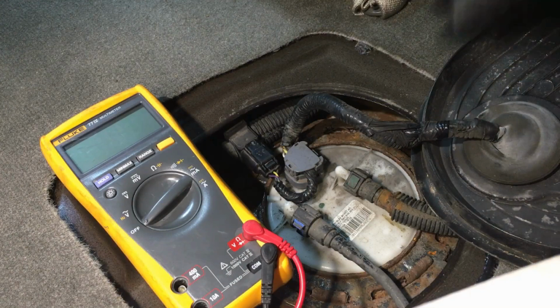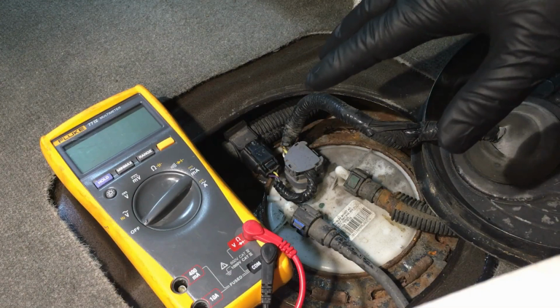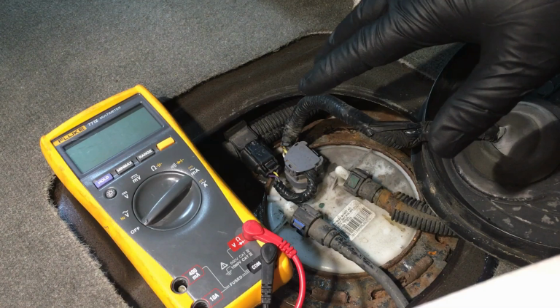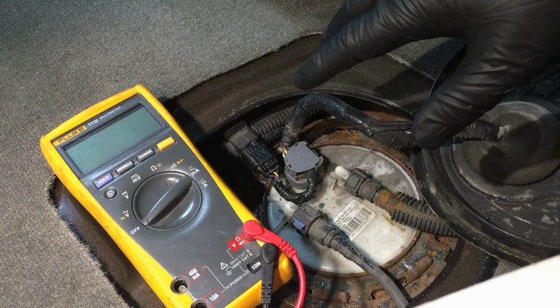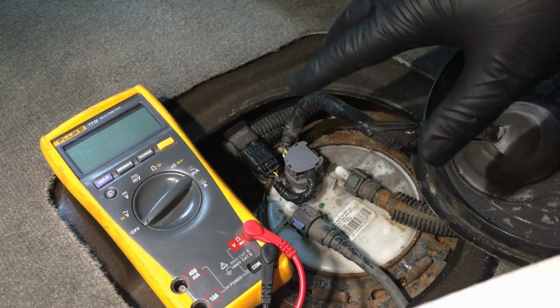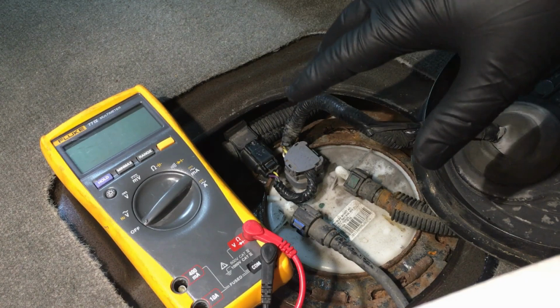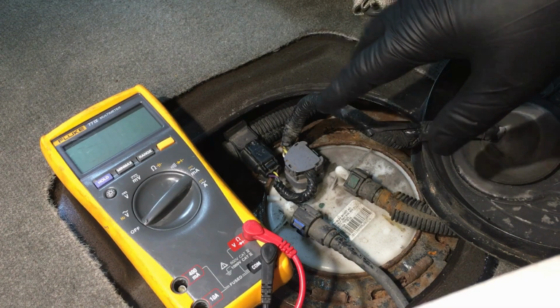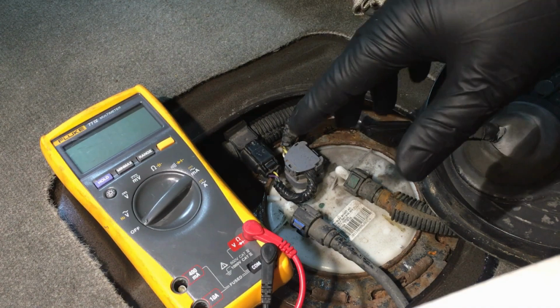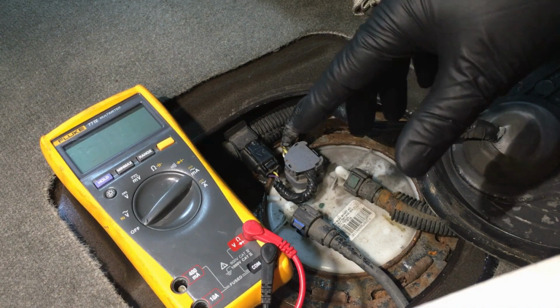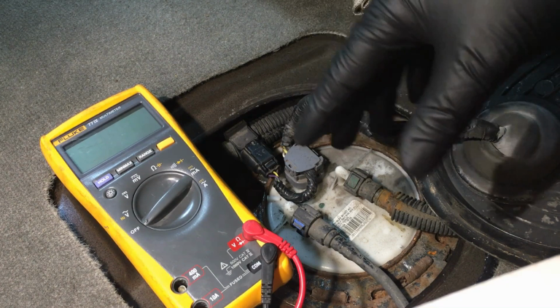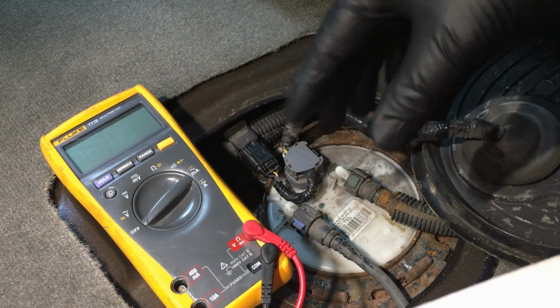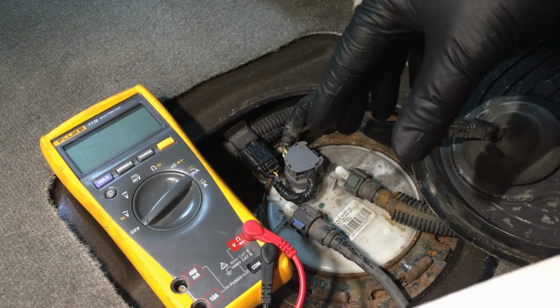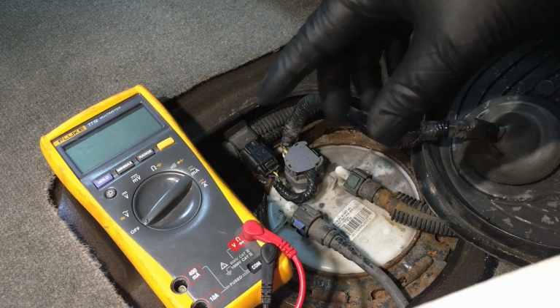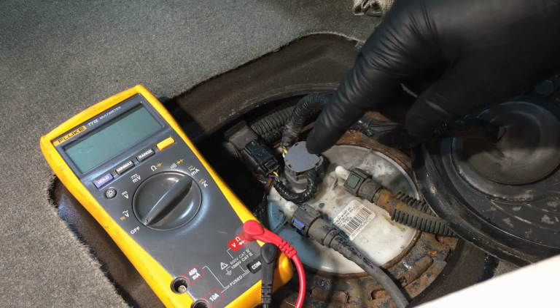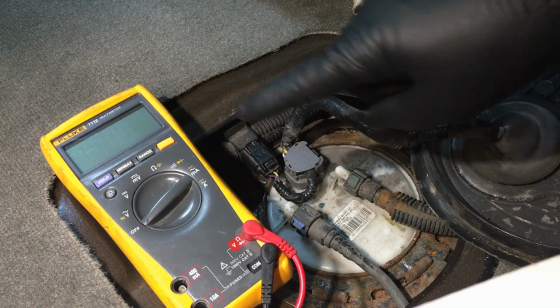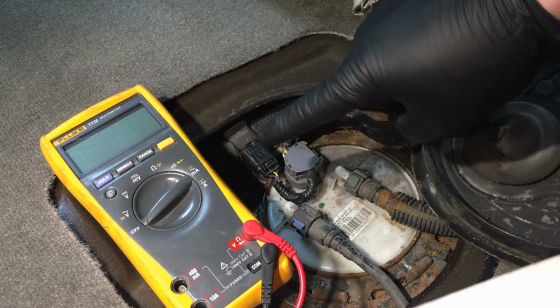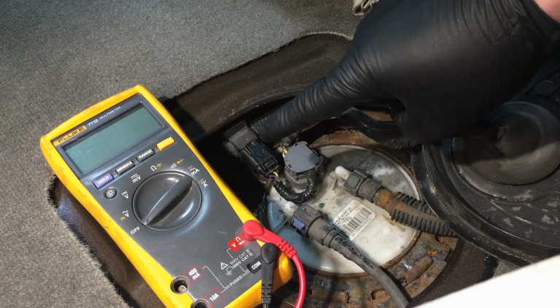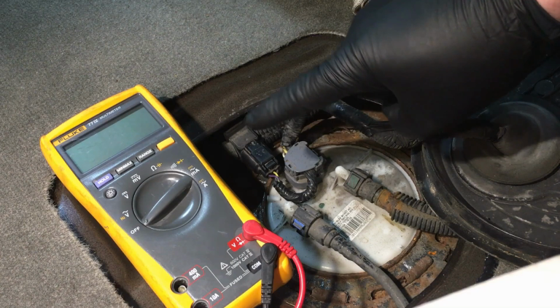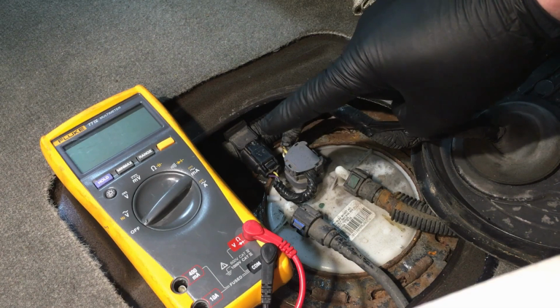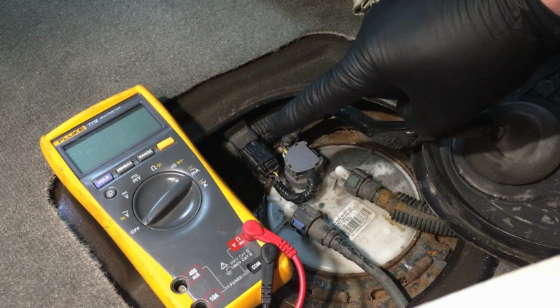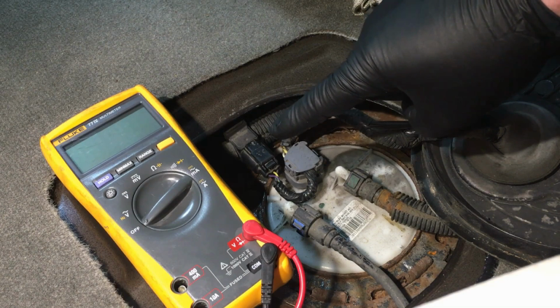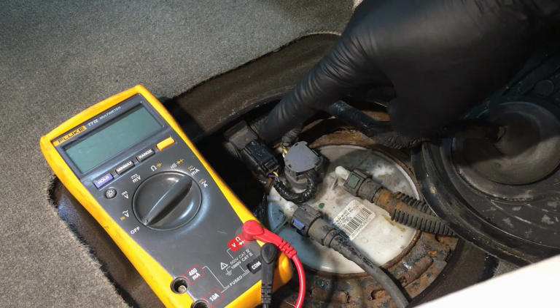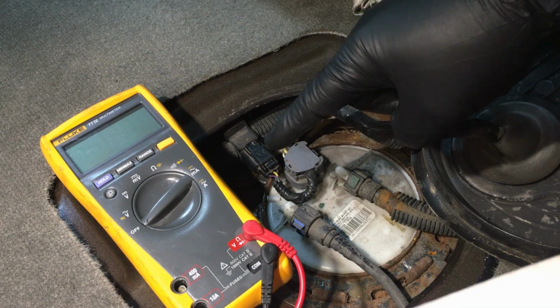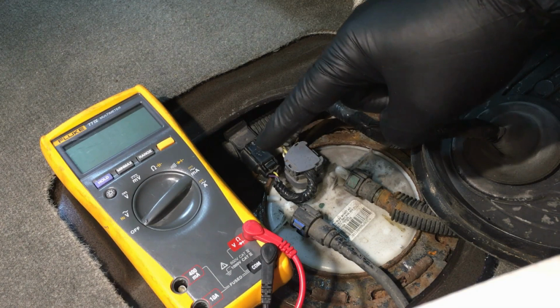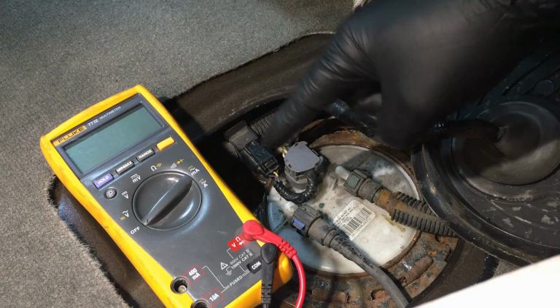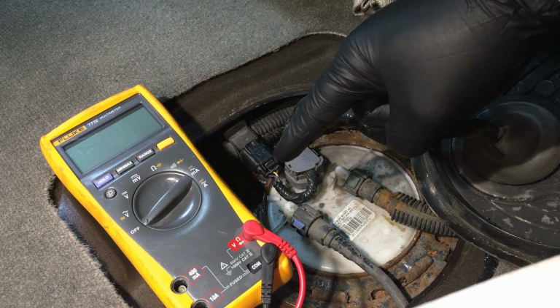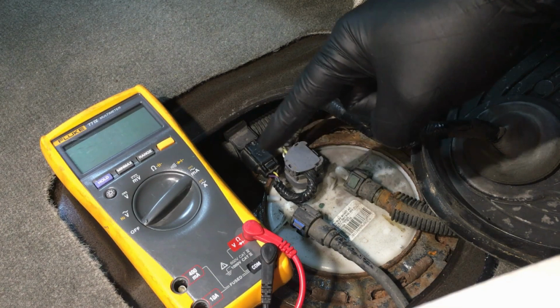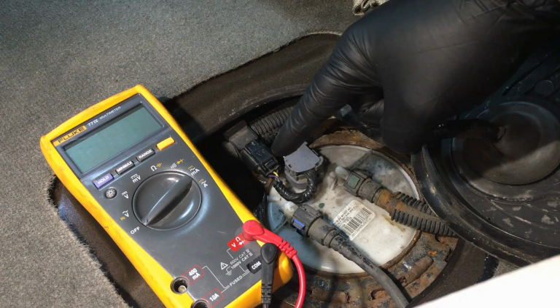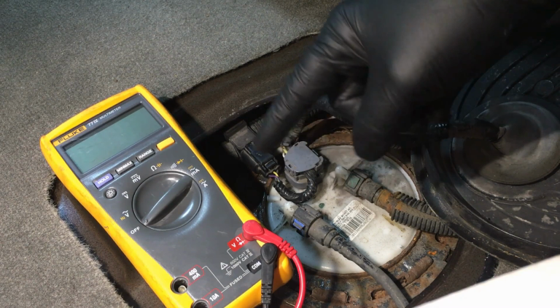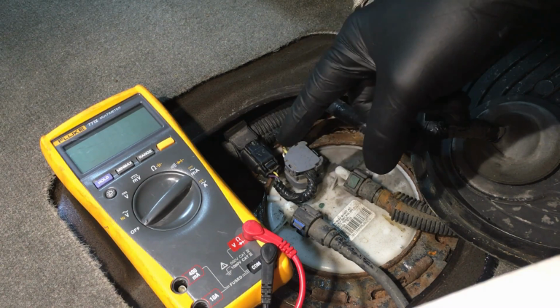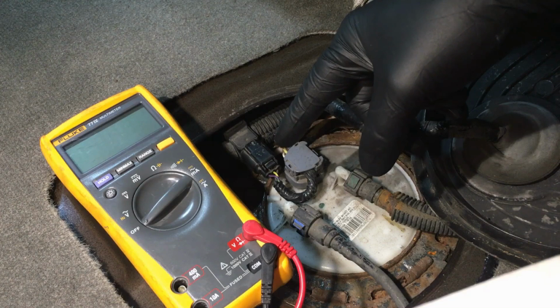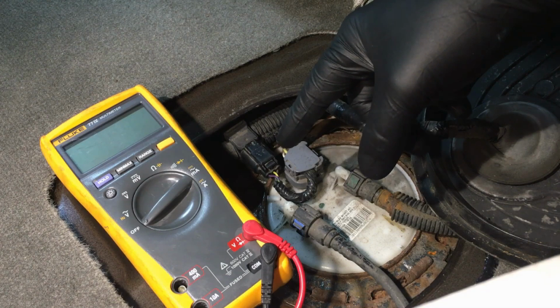Welcome back to the channel. Today we're going to show you a quick, easy way to diagnose any sensor on your Ford vehicle that uses the five-volt reference power and ground provided by the PCM.